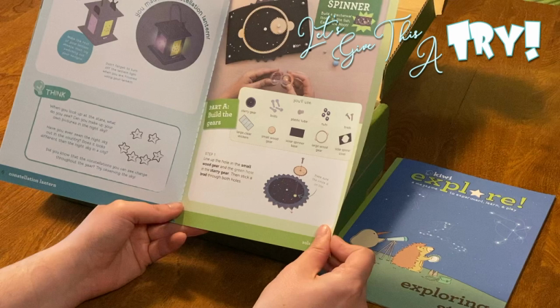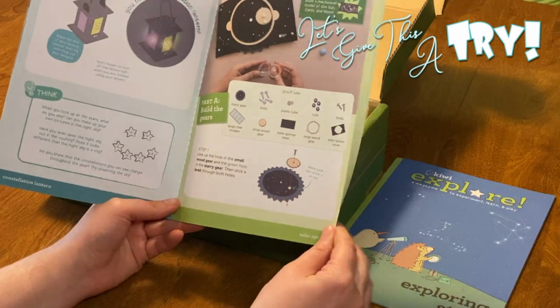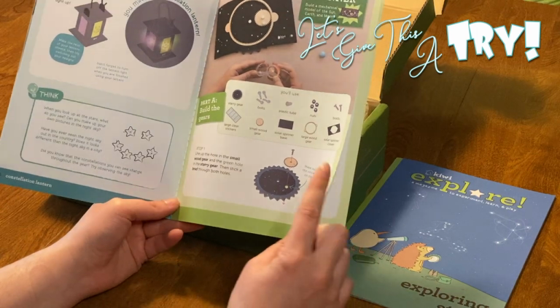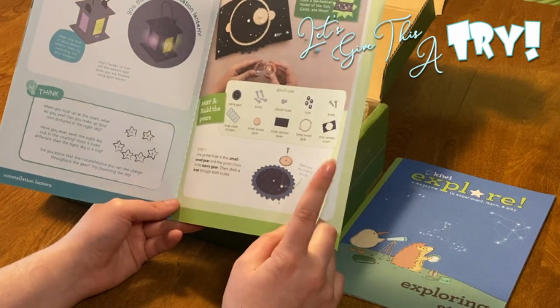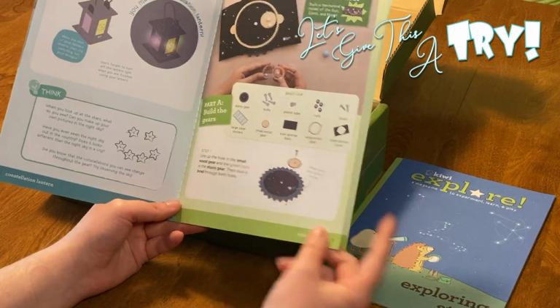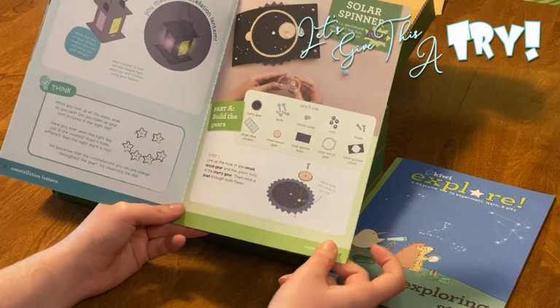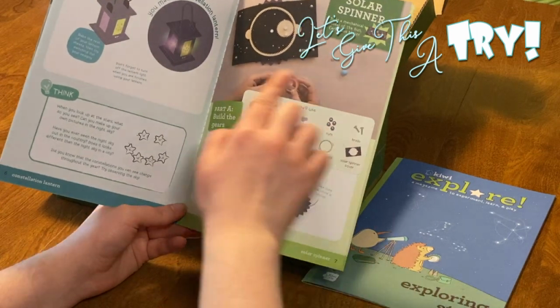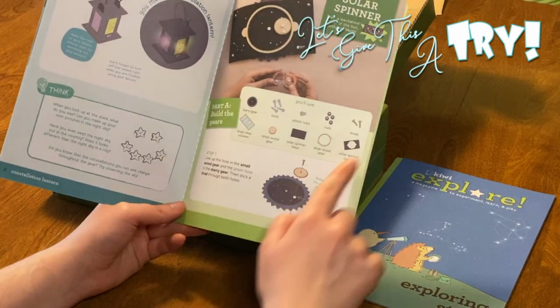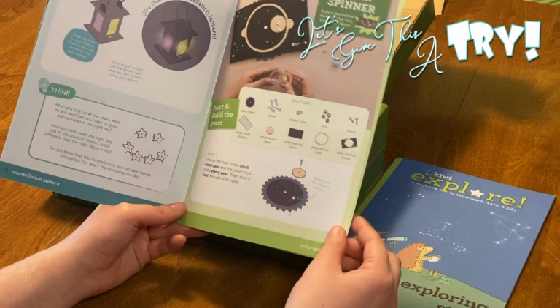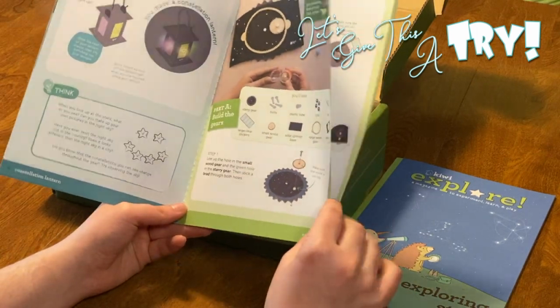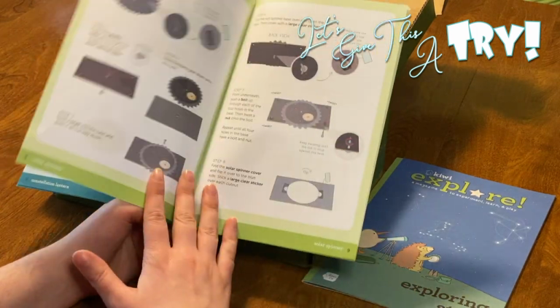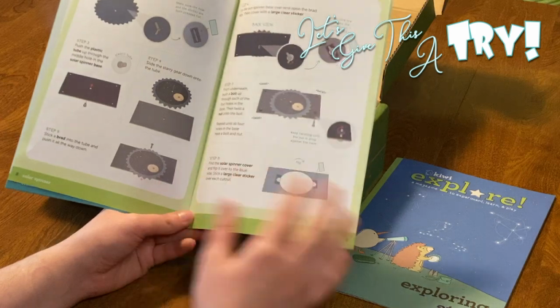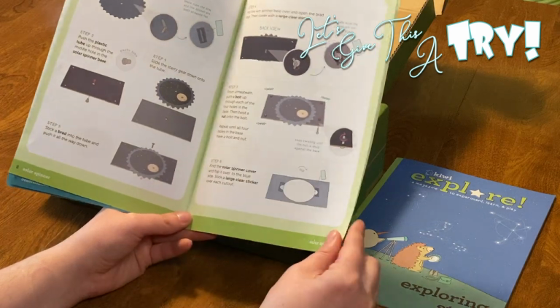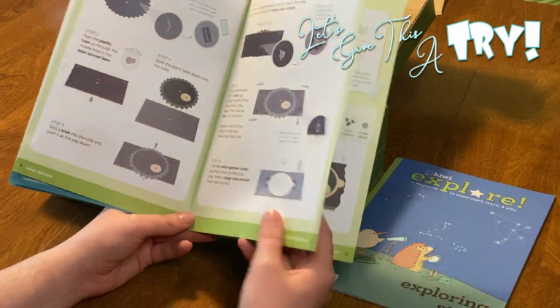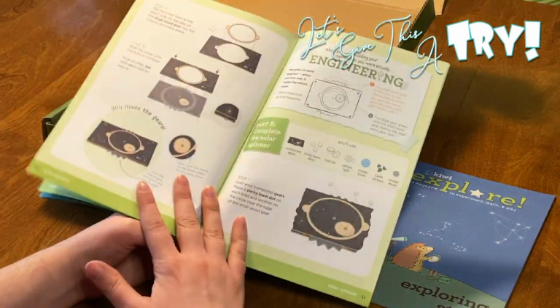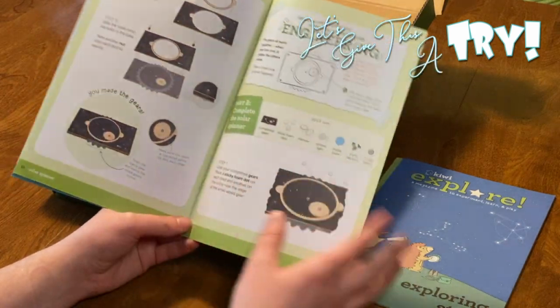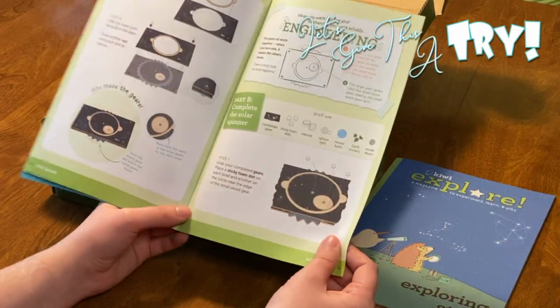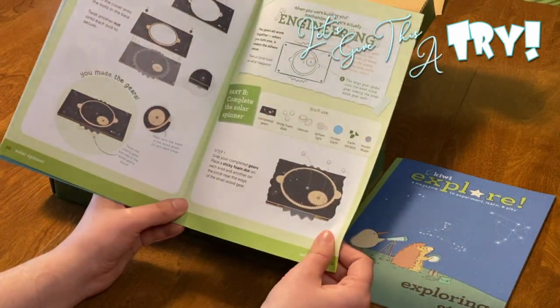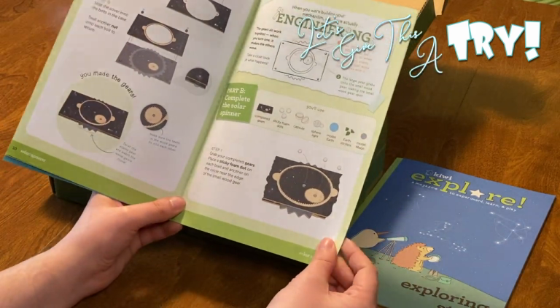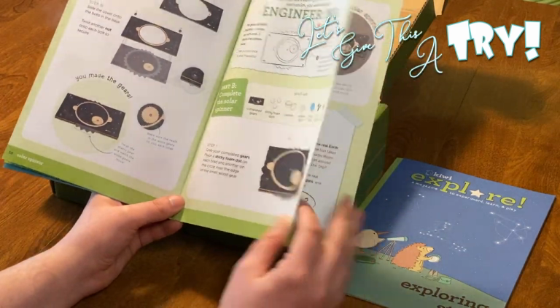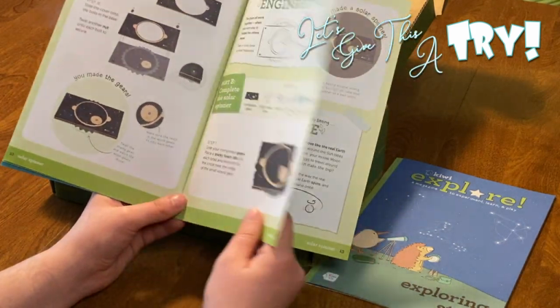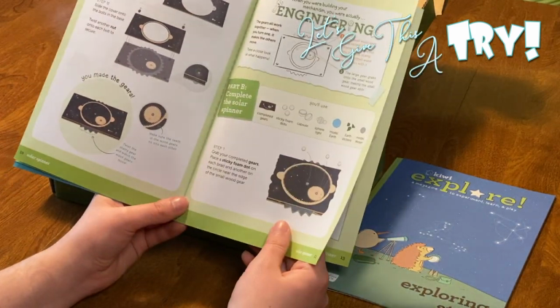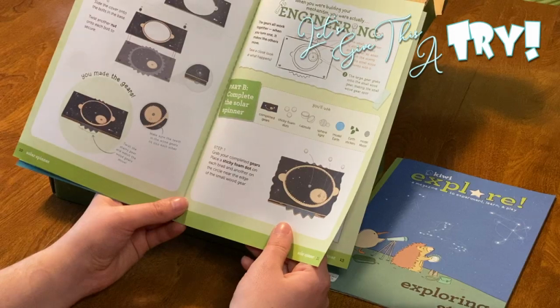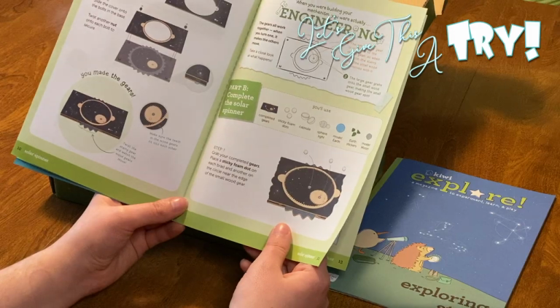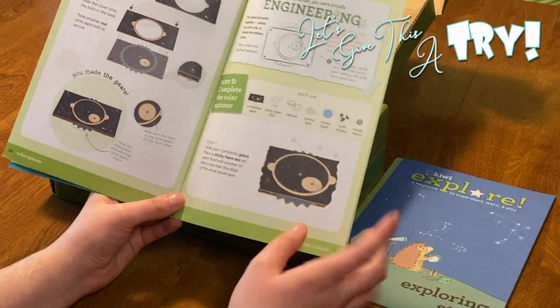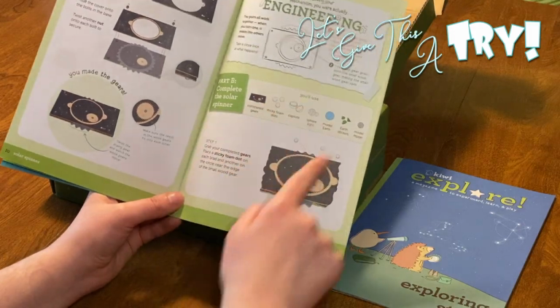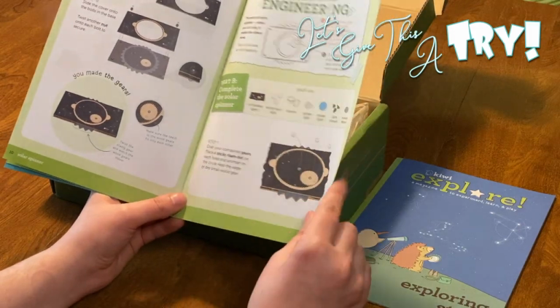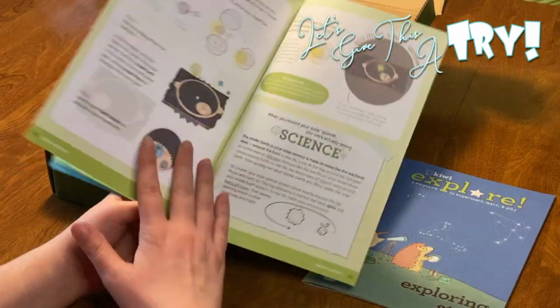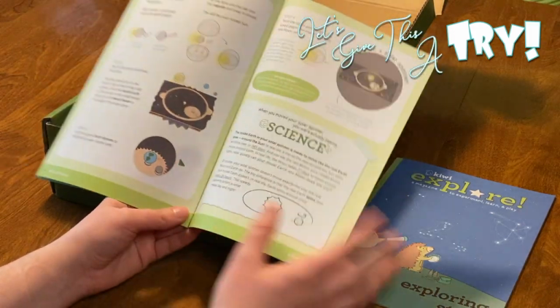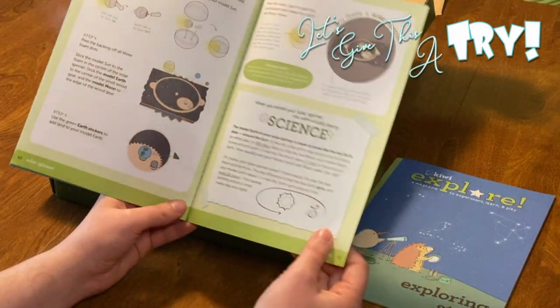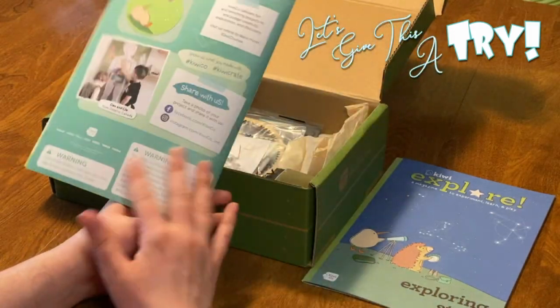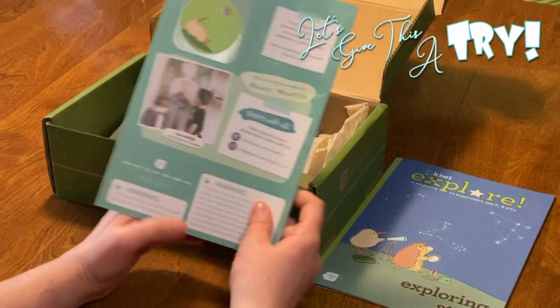Then we can make our solar spinner right there. Everything you'll use is right there. There's some engineering behind it, which is really cool. And then you can complete the solar spinner and learn the science behind it.